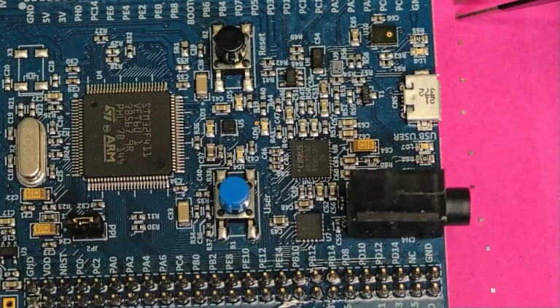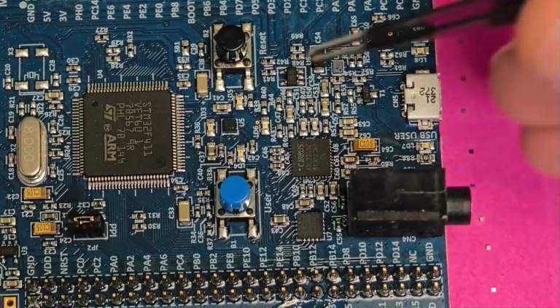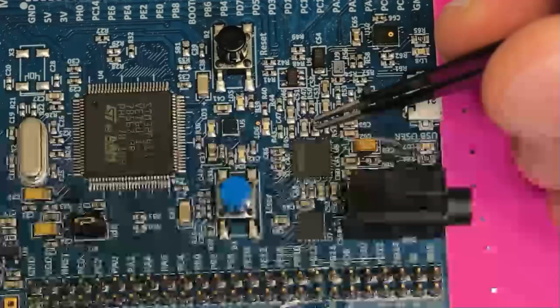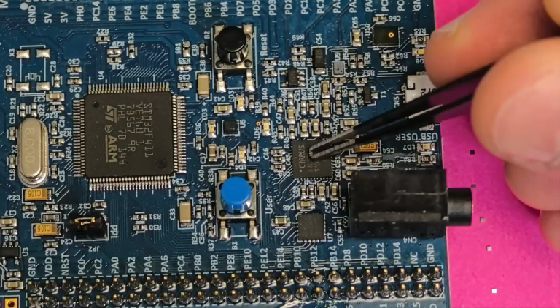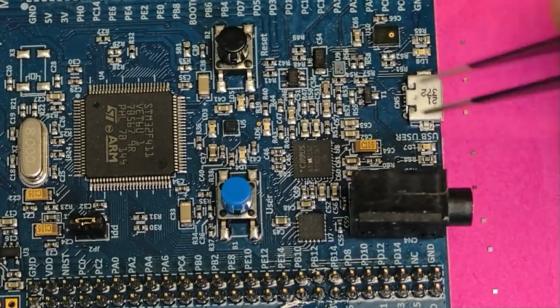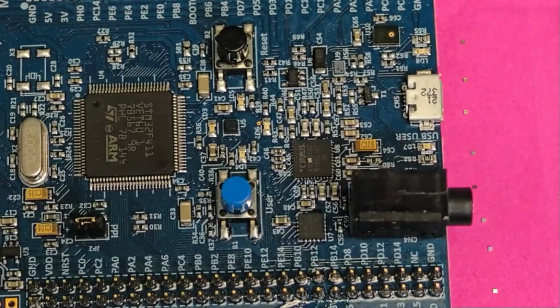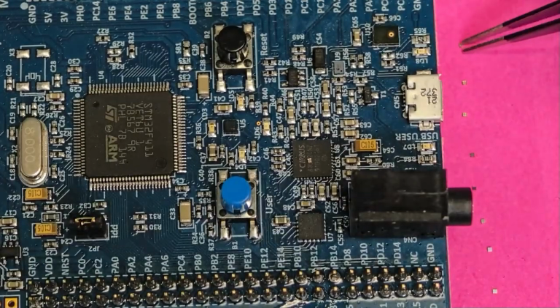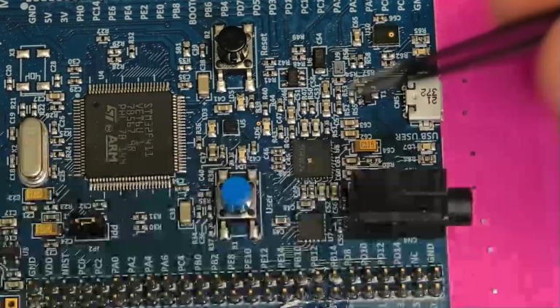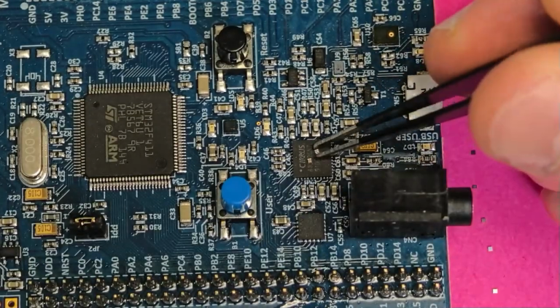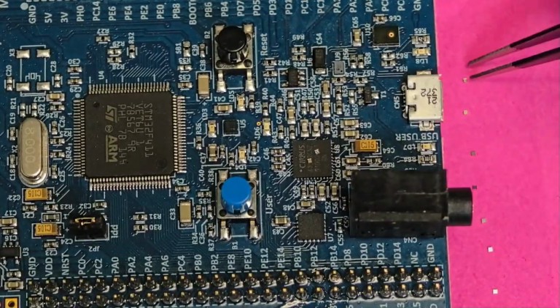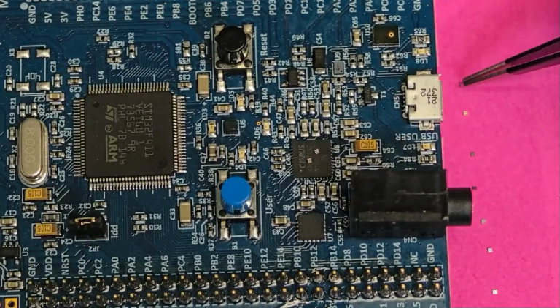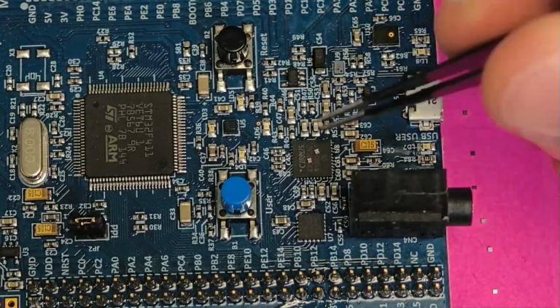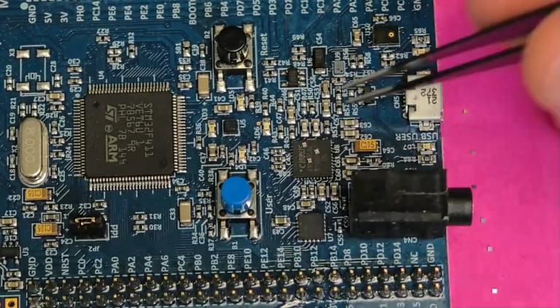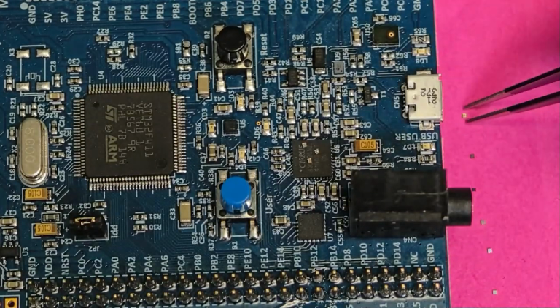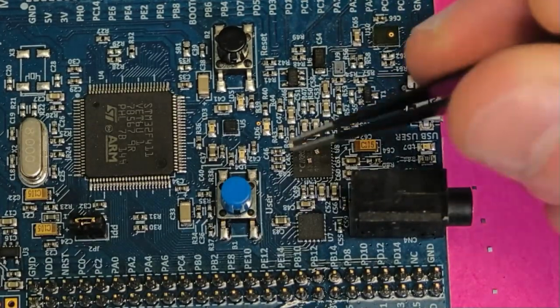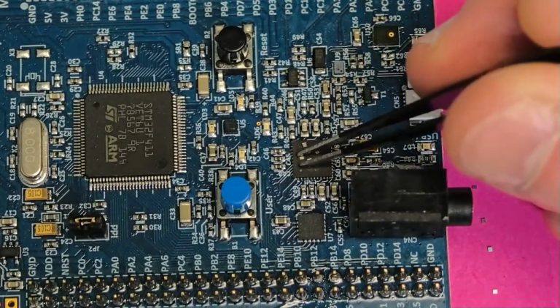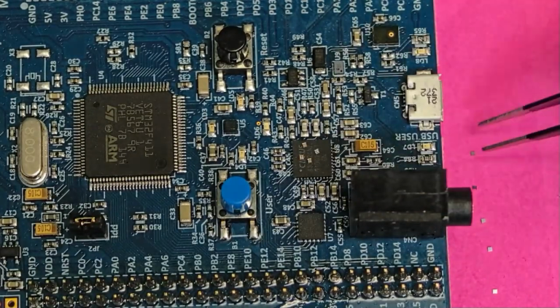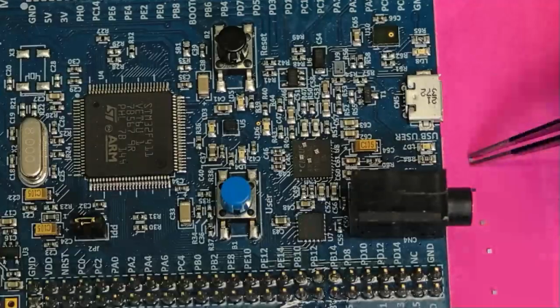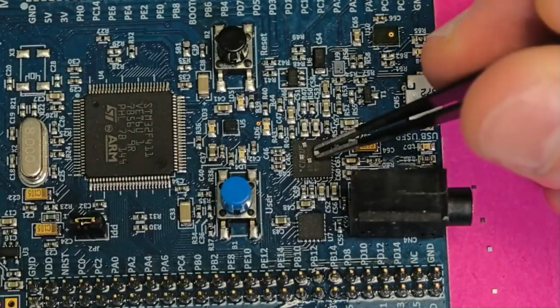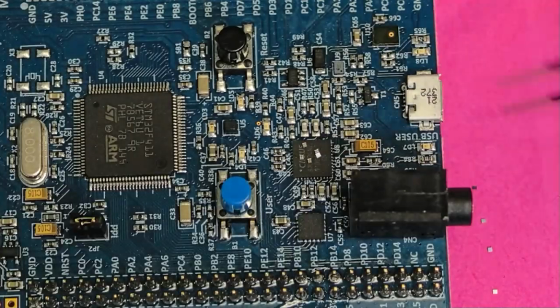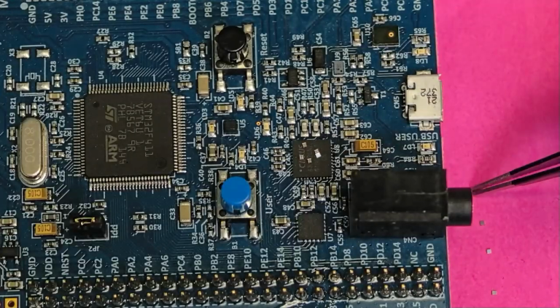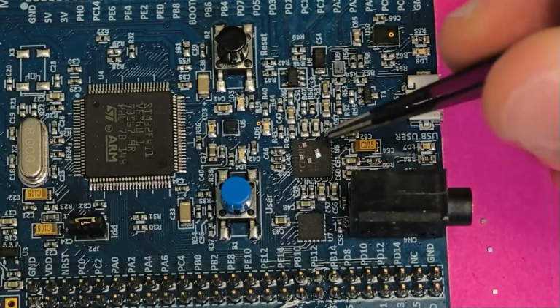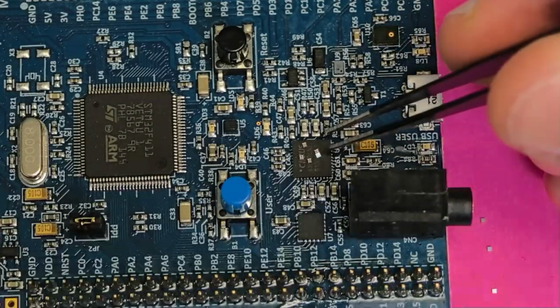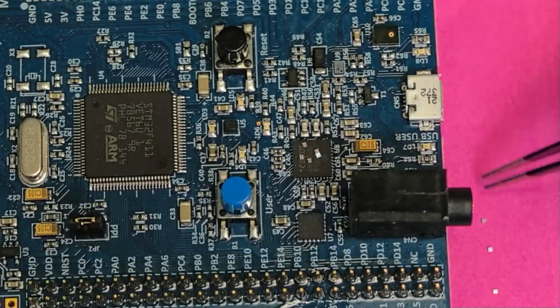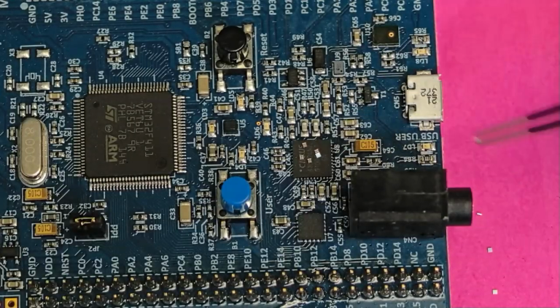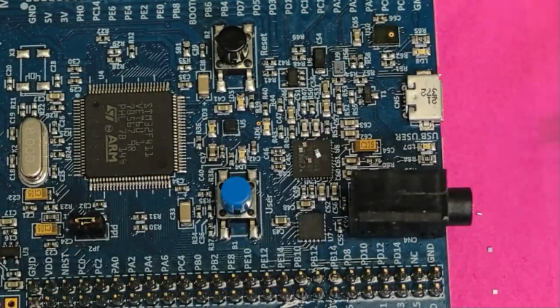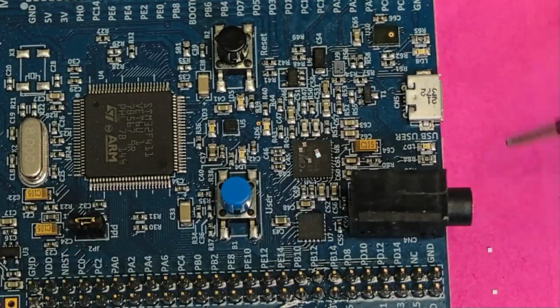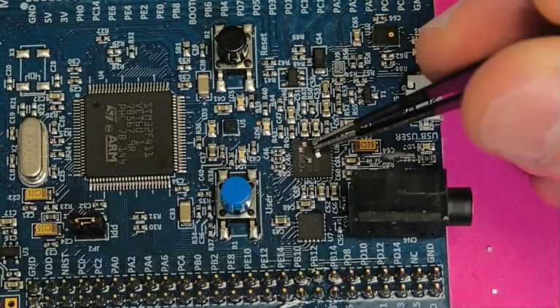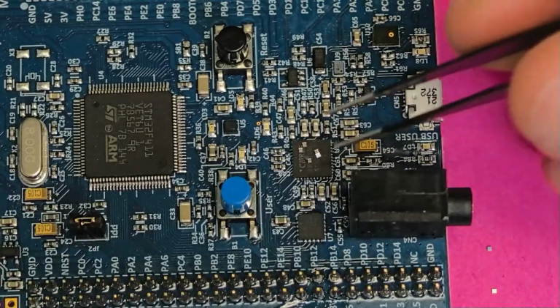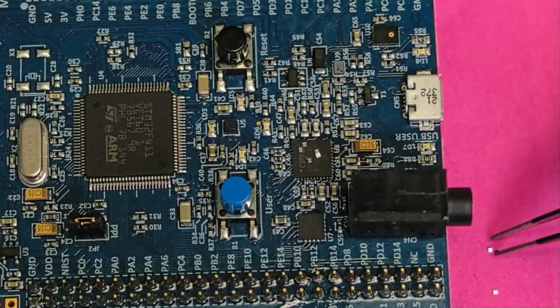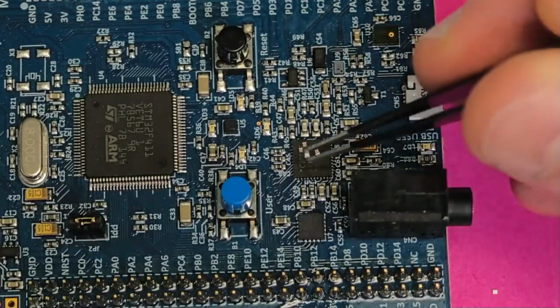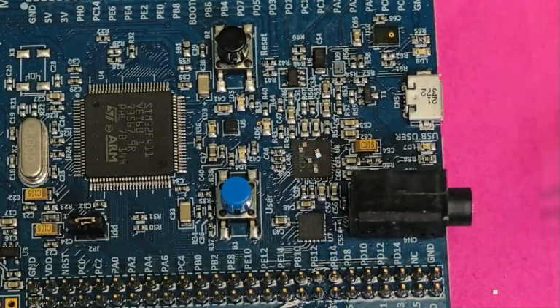We can visualize how little PCB space these sensor ICs use by placing them on this STM32 discovery board. You could fit one of these almost anywhere on the PCB without complicating the design.